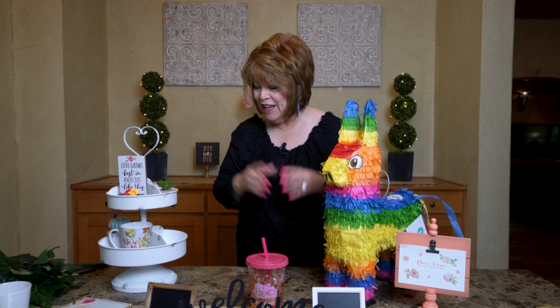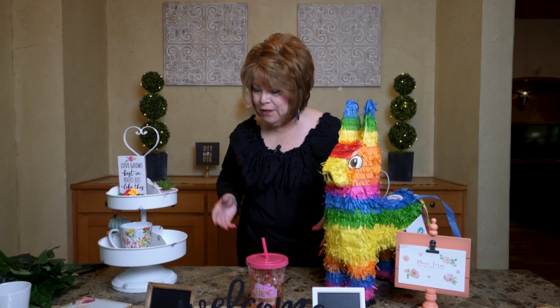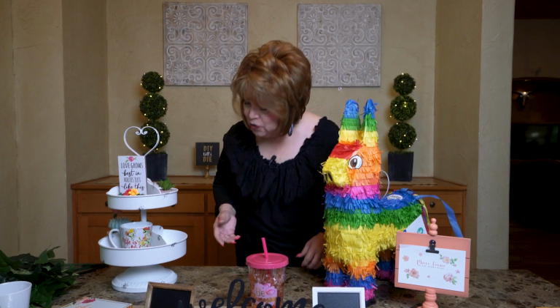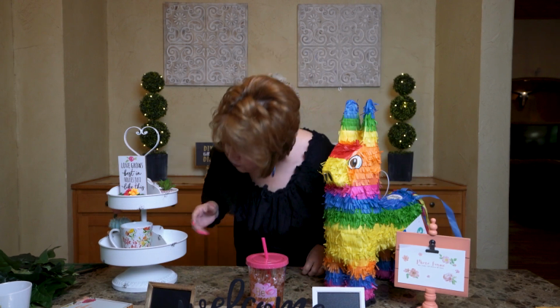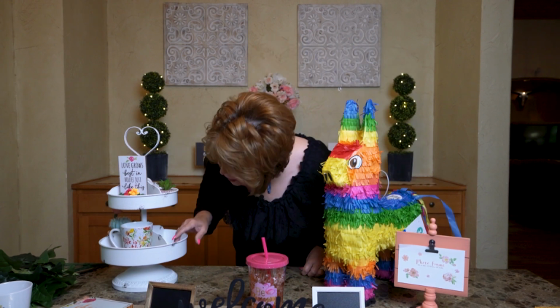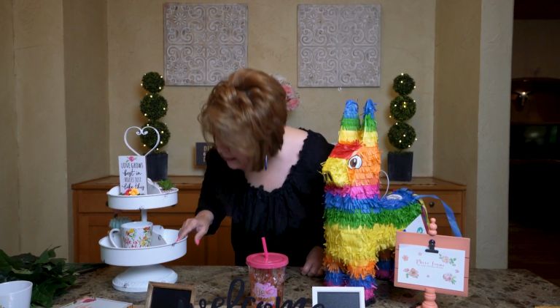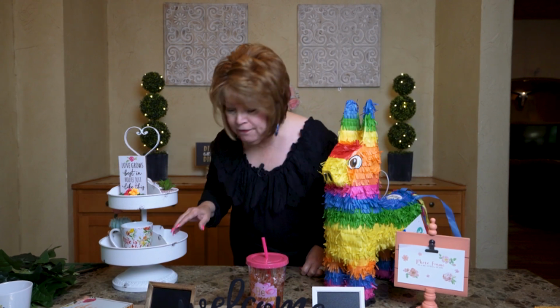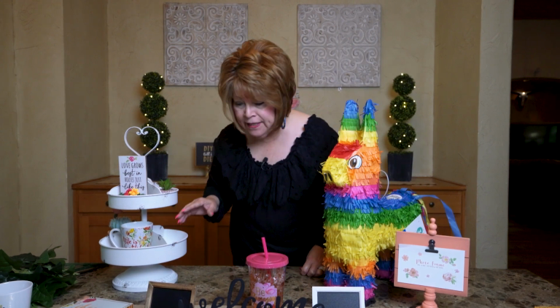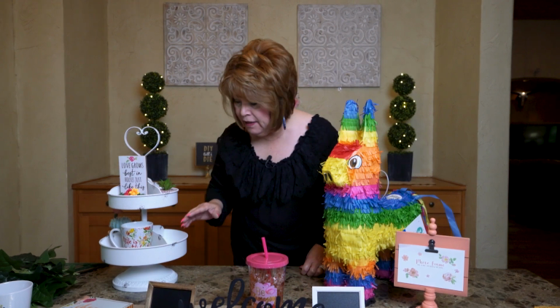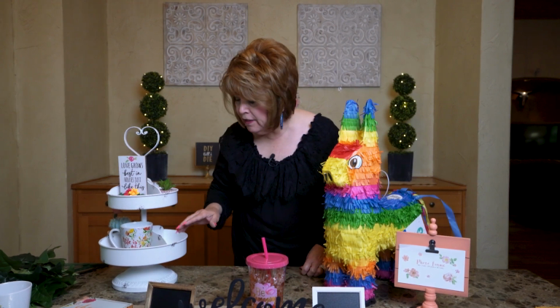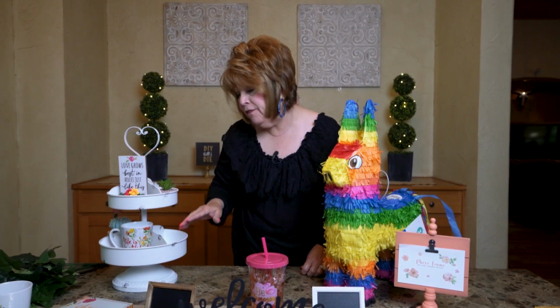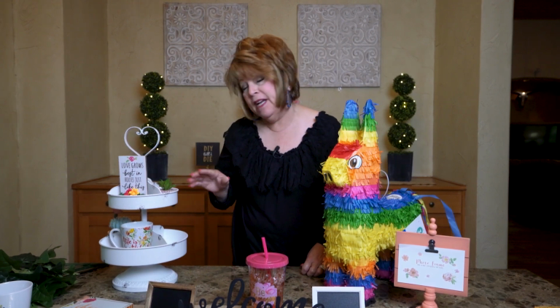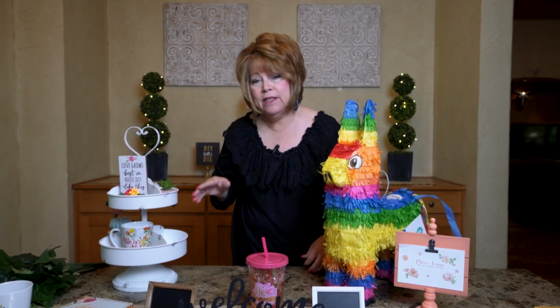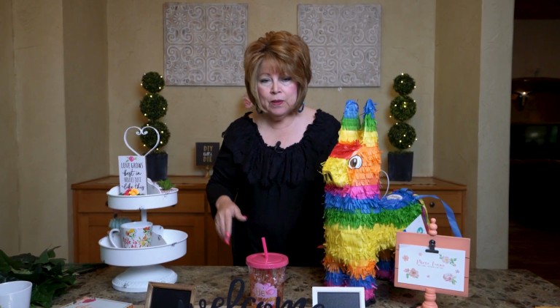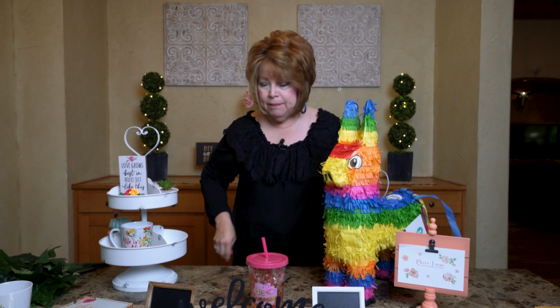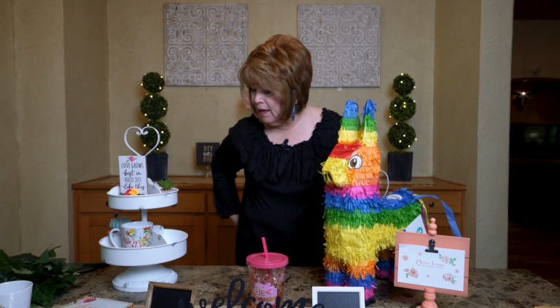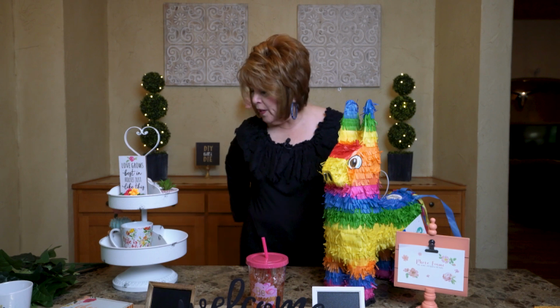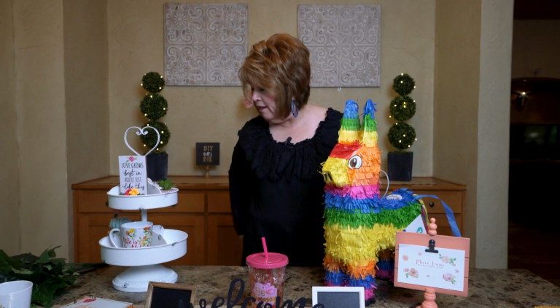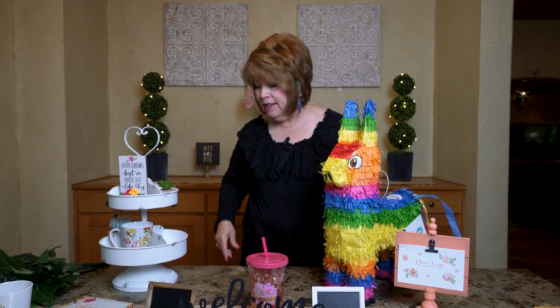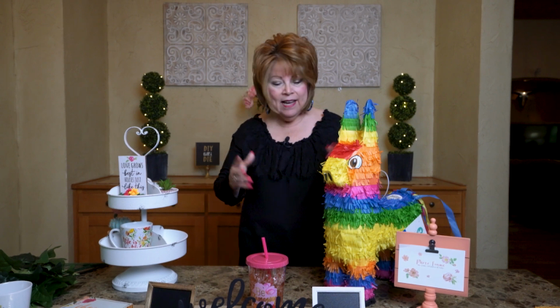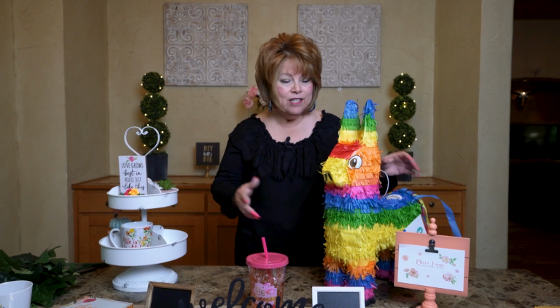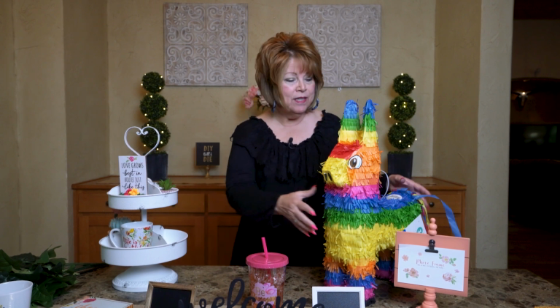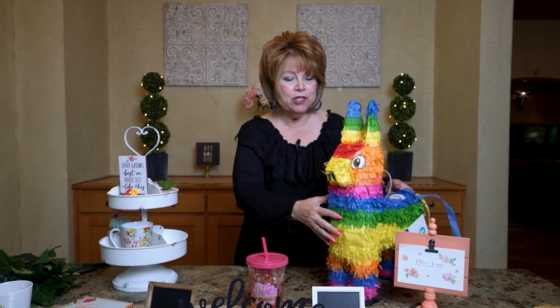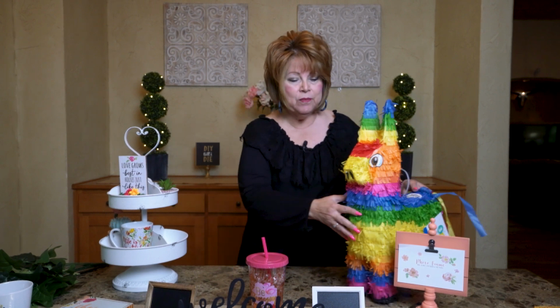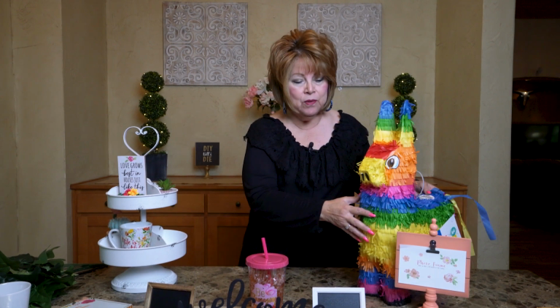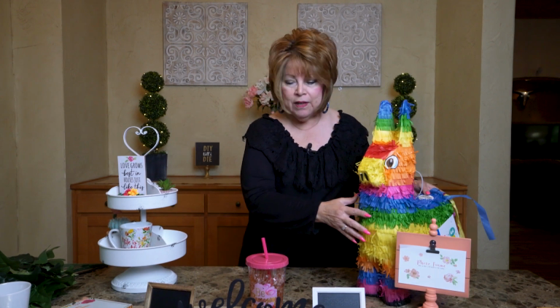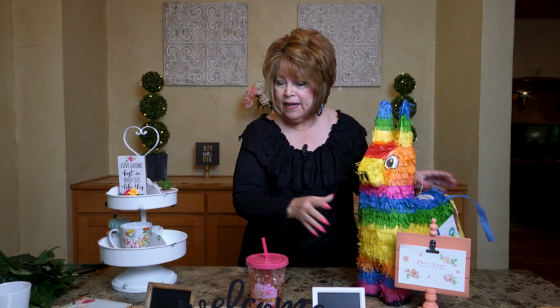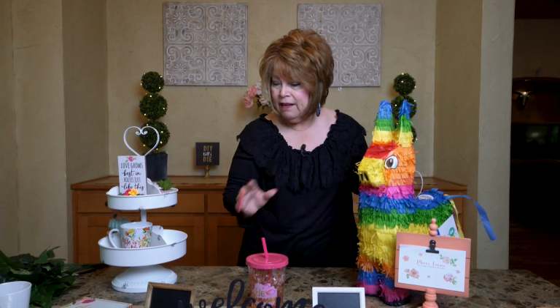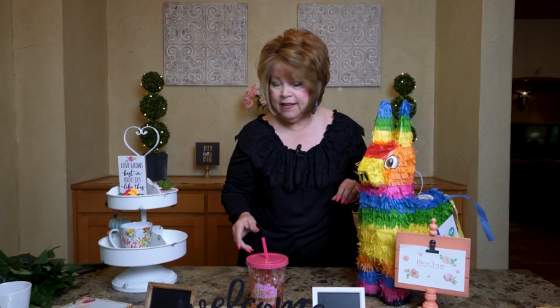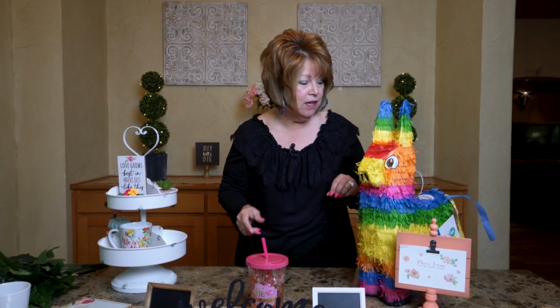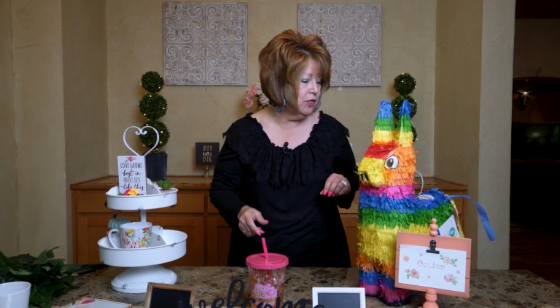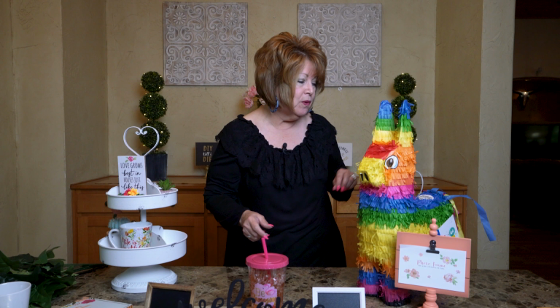So I didn't find everything for my tier tray, but I'm working on it. I just wanted to share with you what all I got at Dollar General.